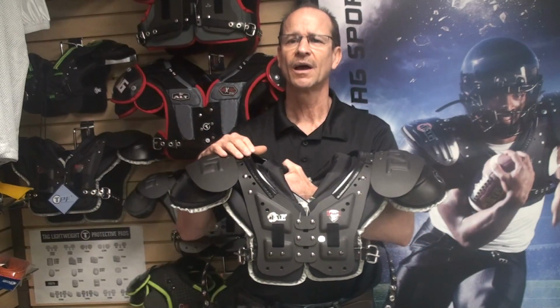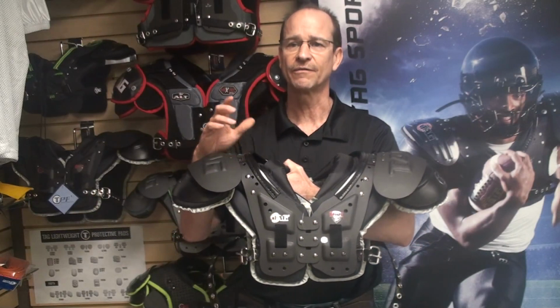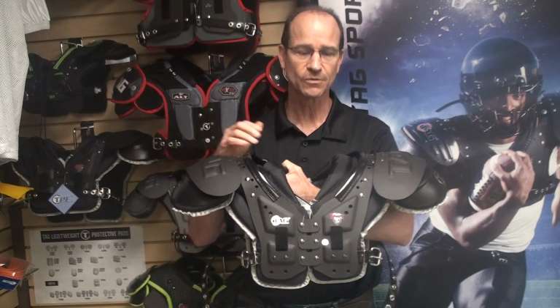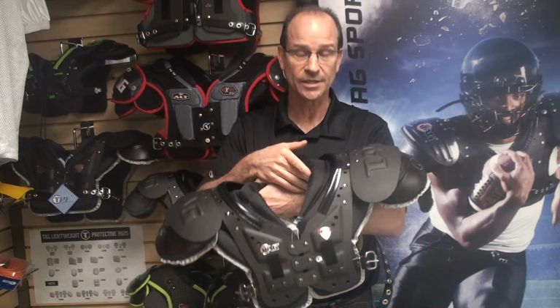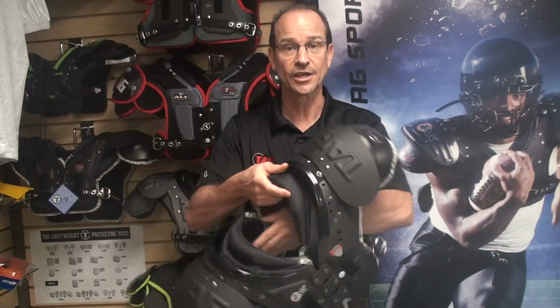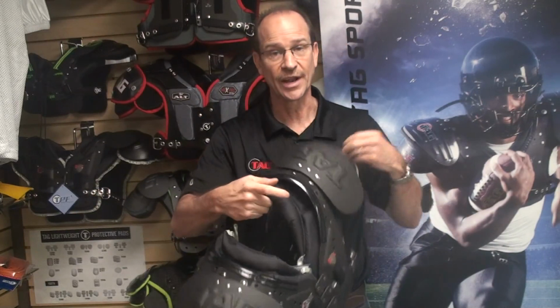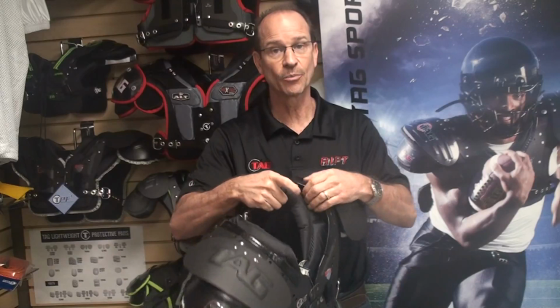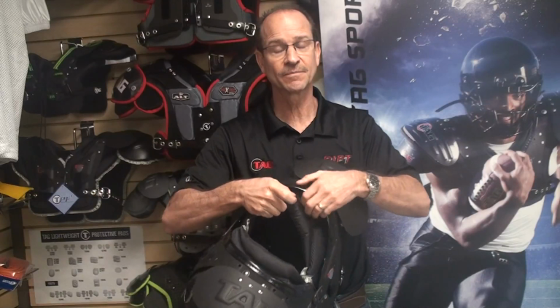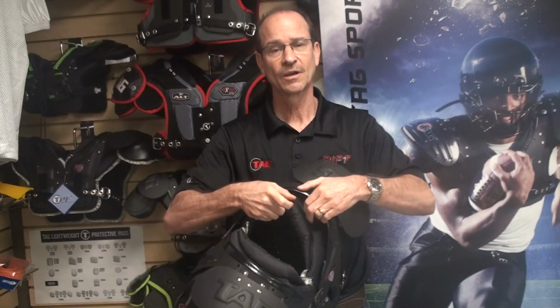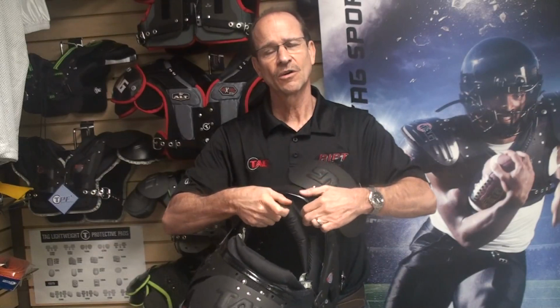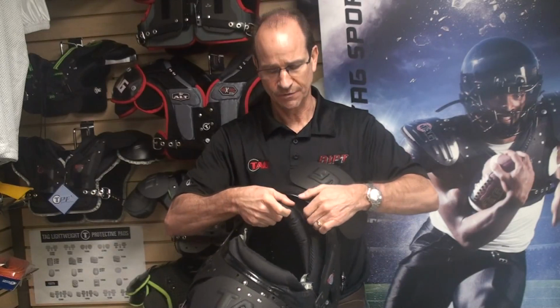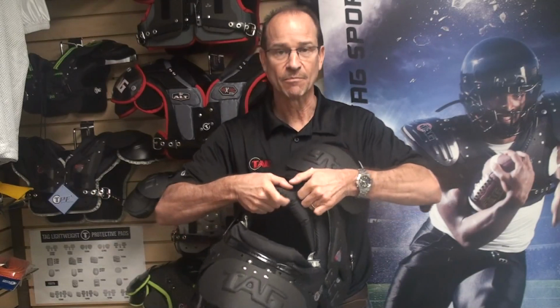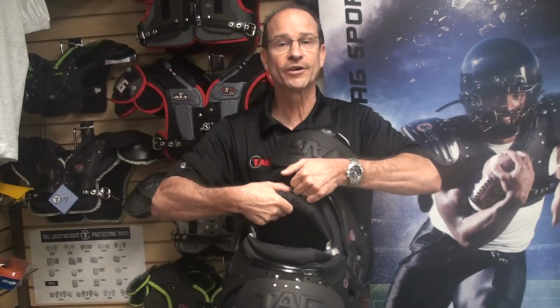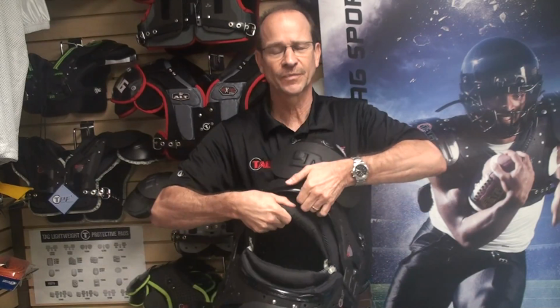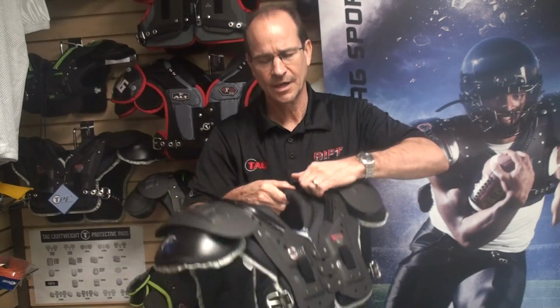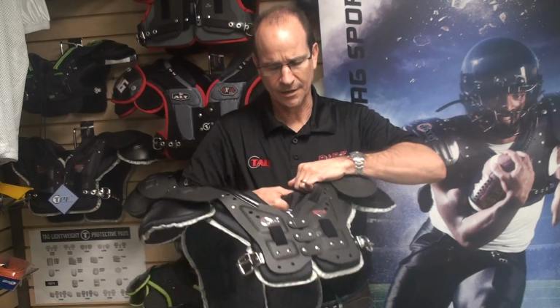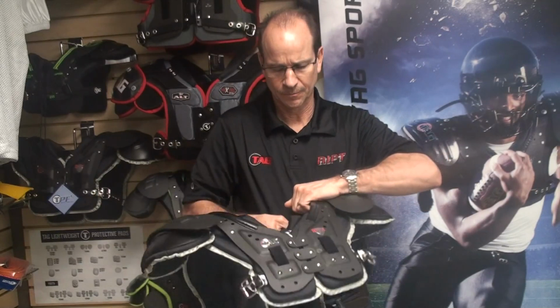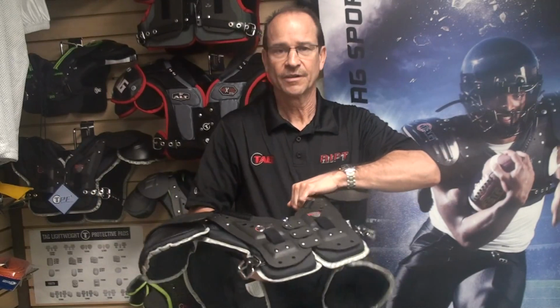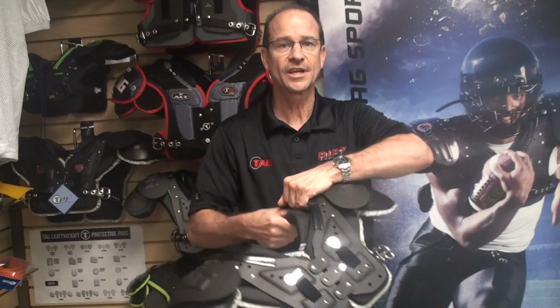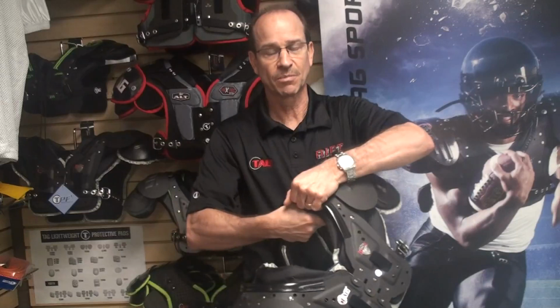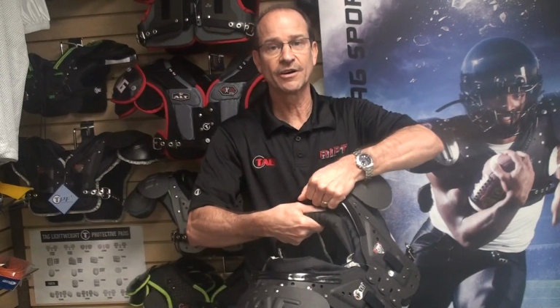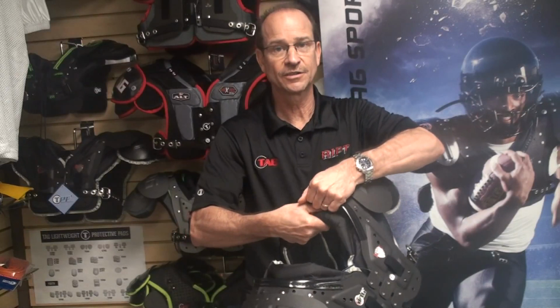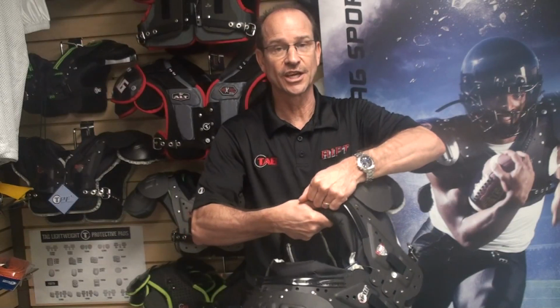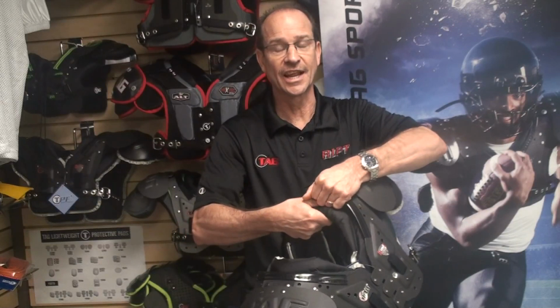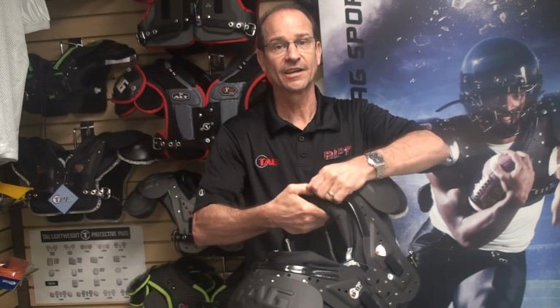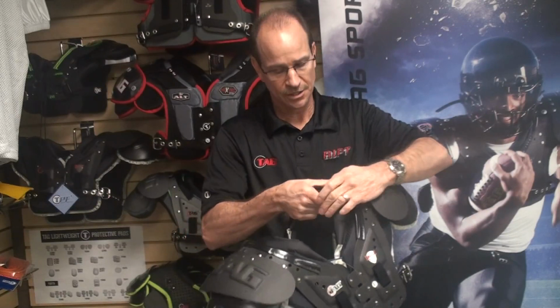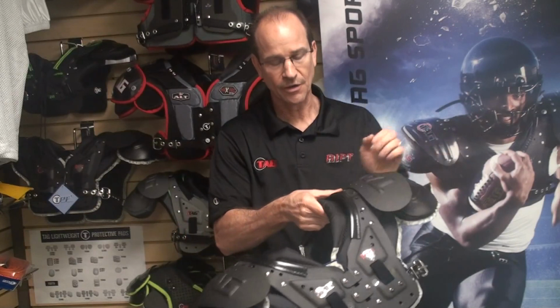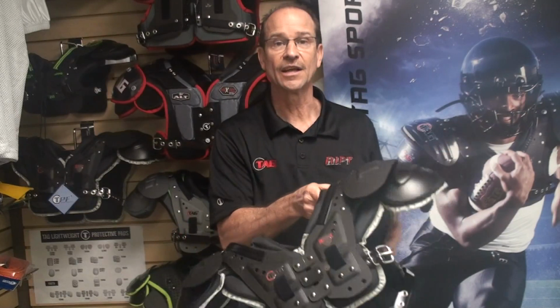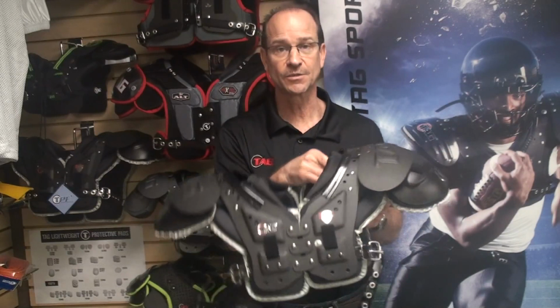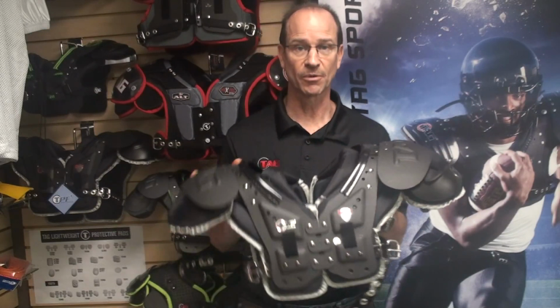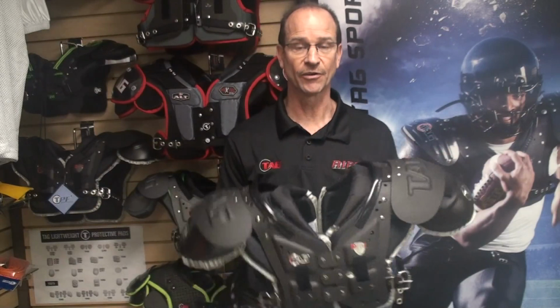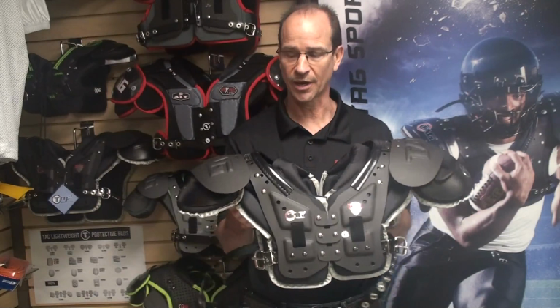The first feature is the adjustable neck opening, which is very important. This helps the player to adjust the neck so that it fits properly.